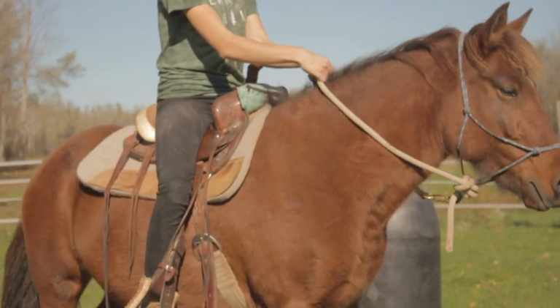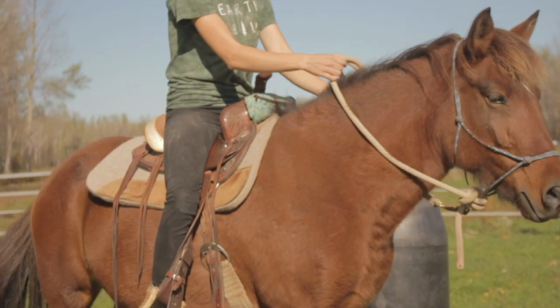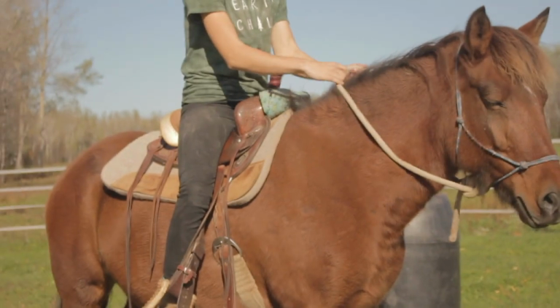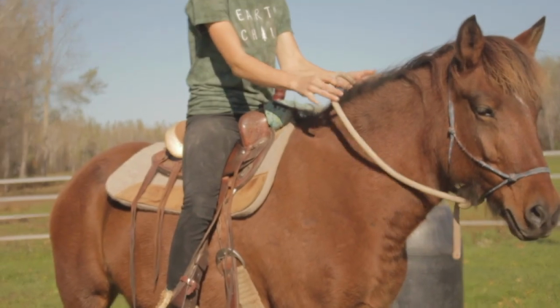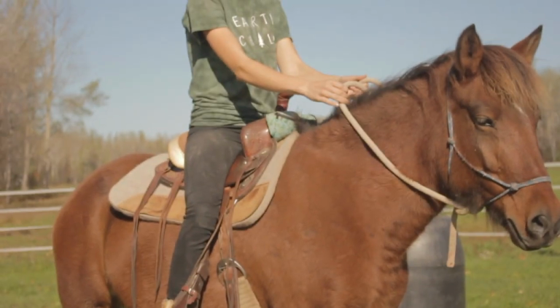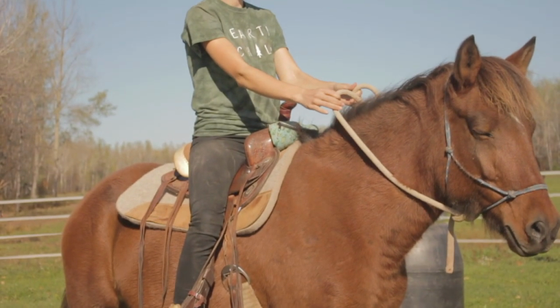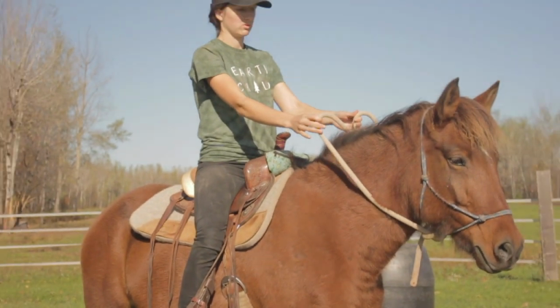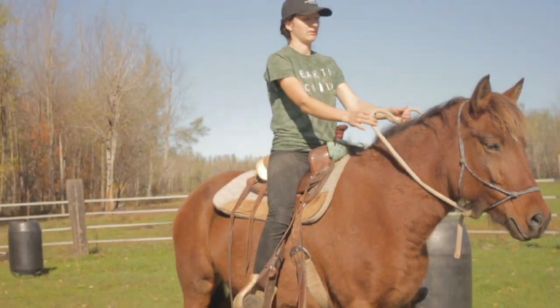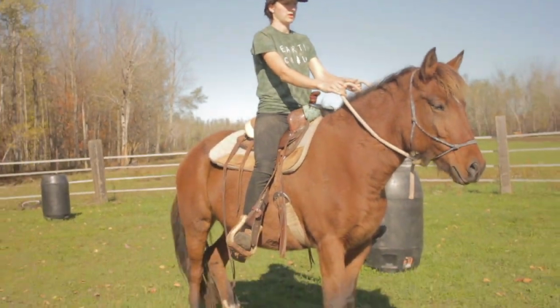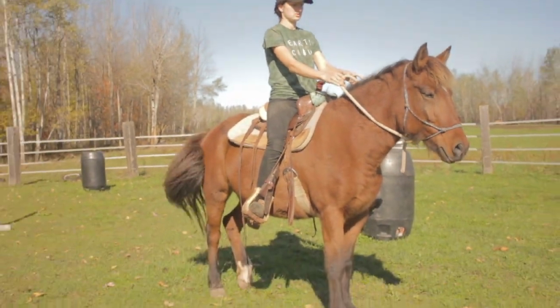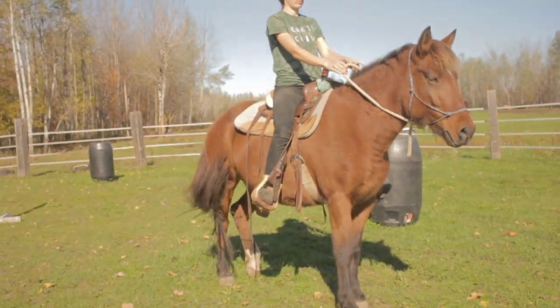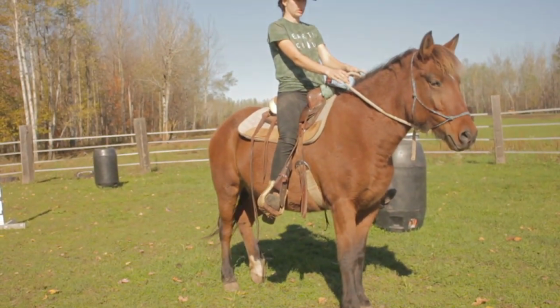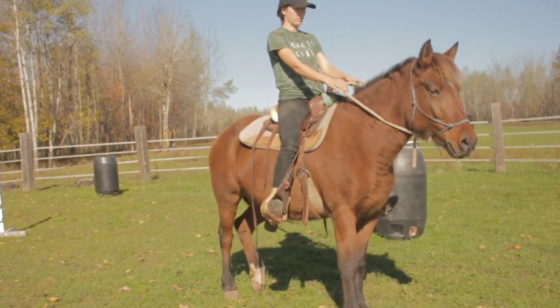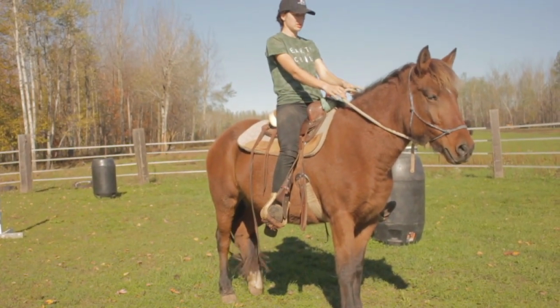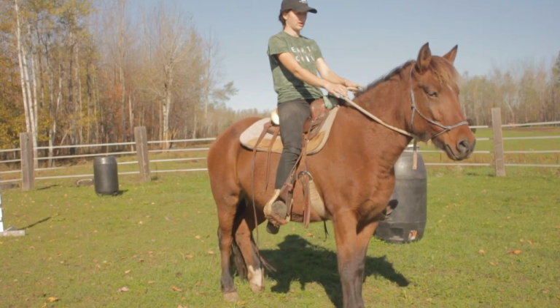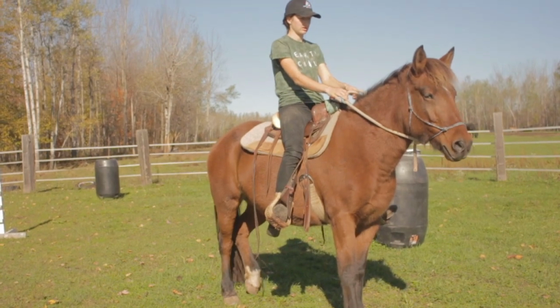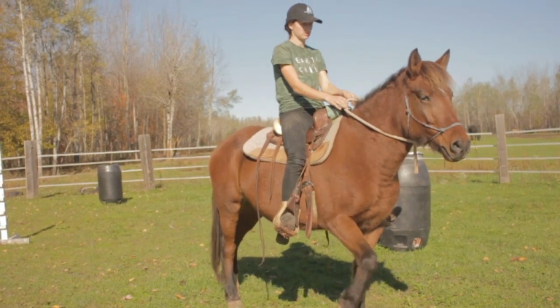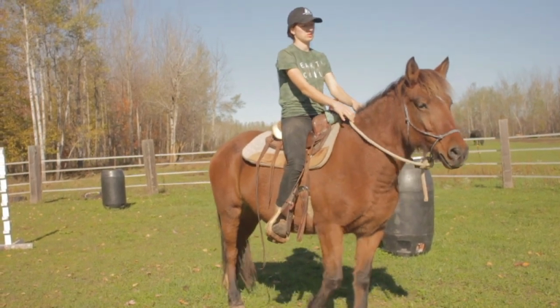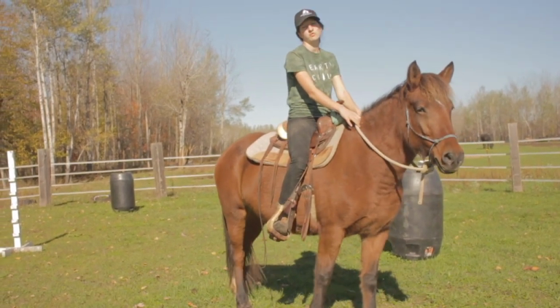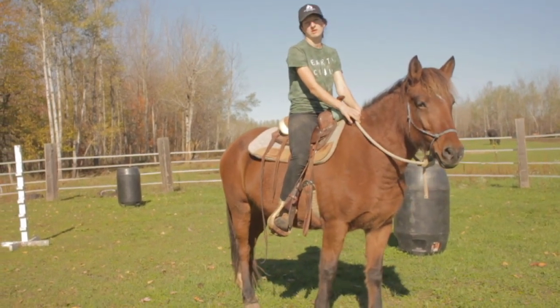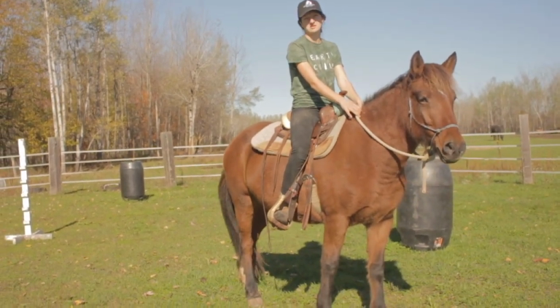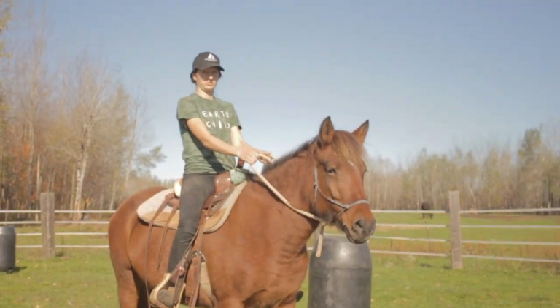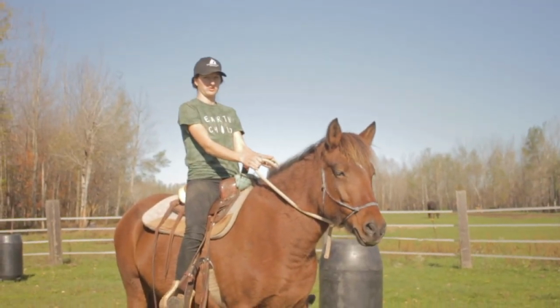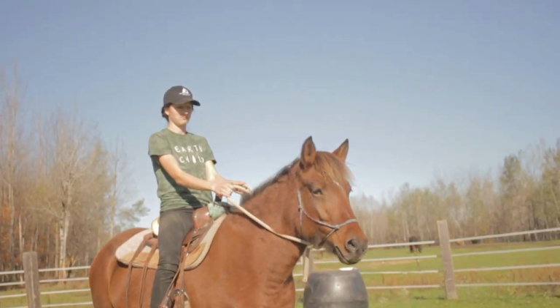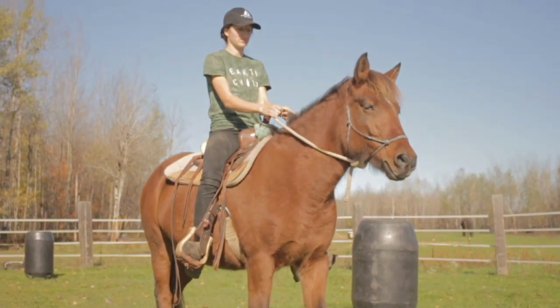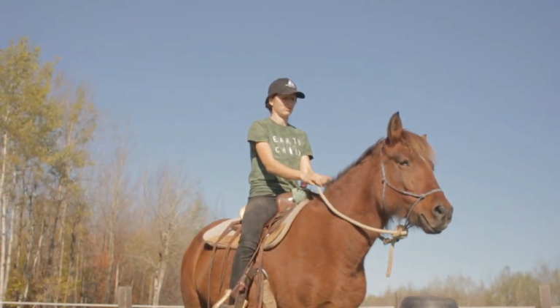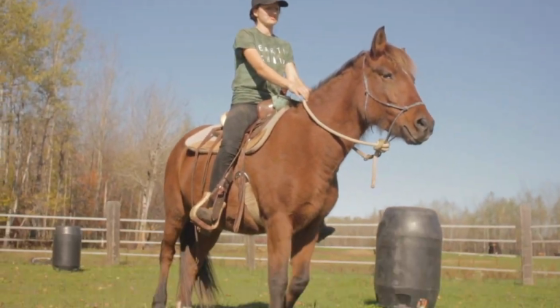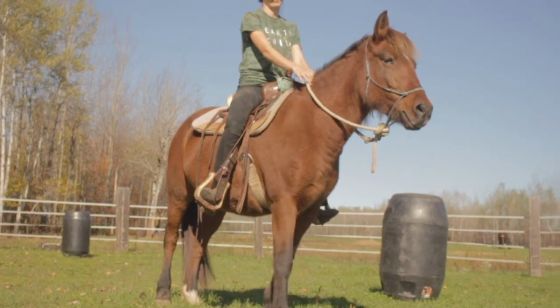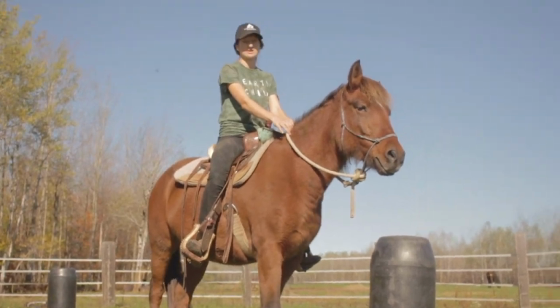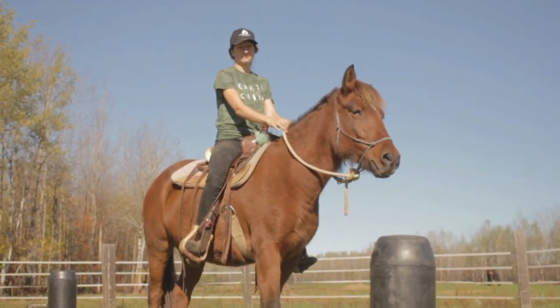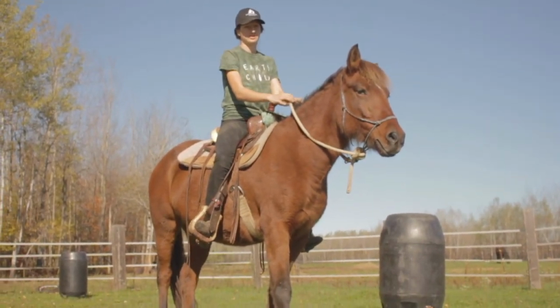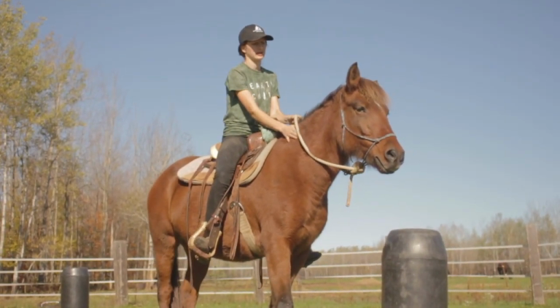So we'll try this again. We'll pick up her reins, pull back just a little bit, sit back. As soon as she moves, I relax. We'll do this one more time — she rocks back, I relax. Just like that.